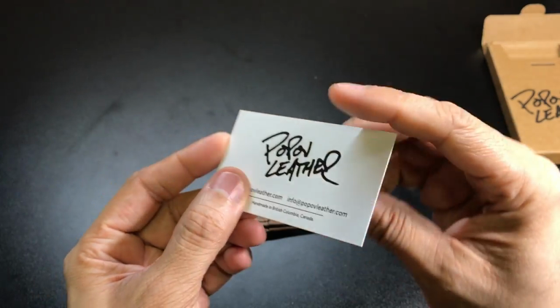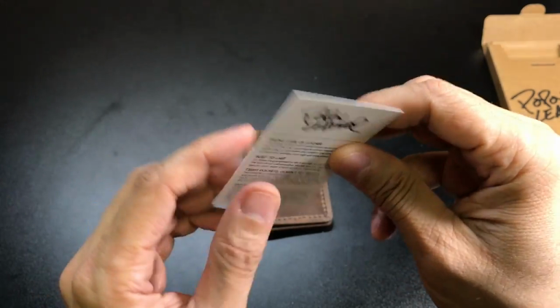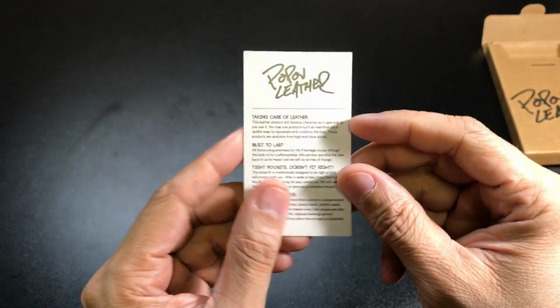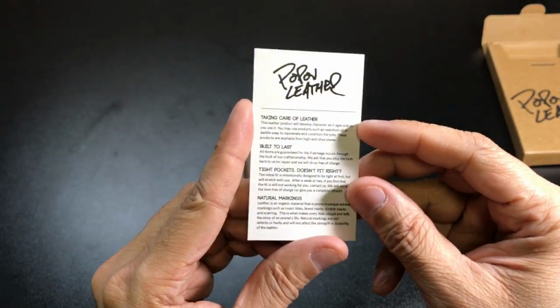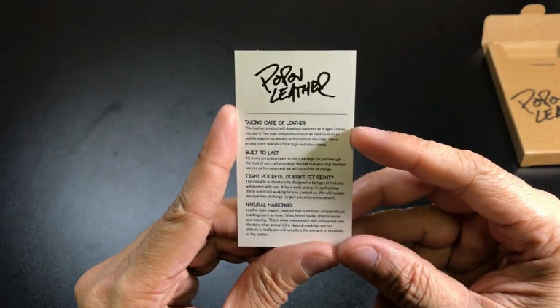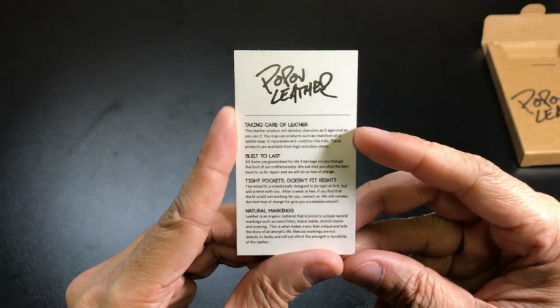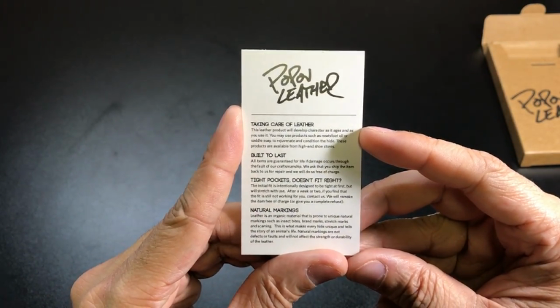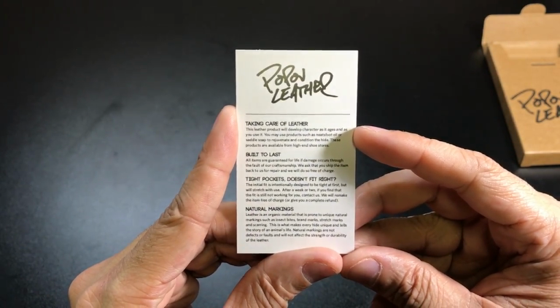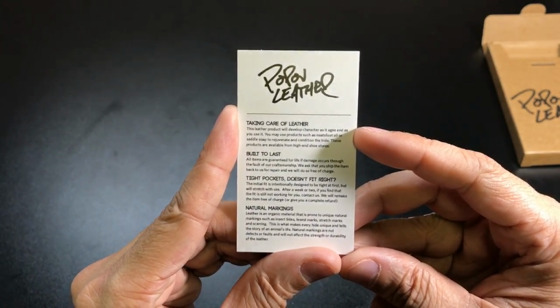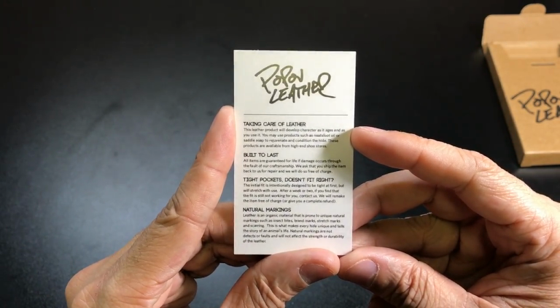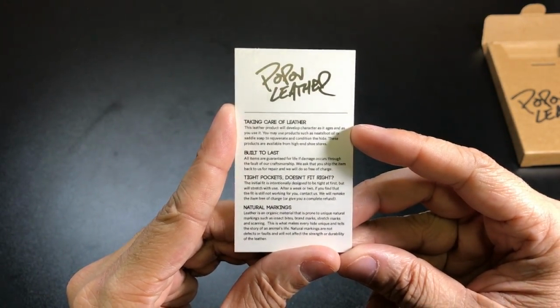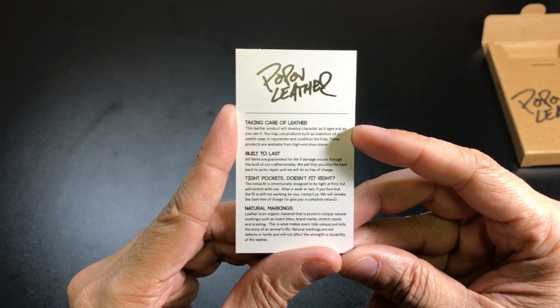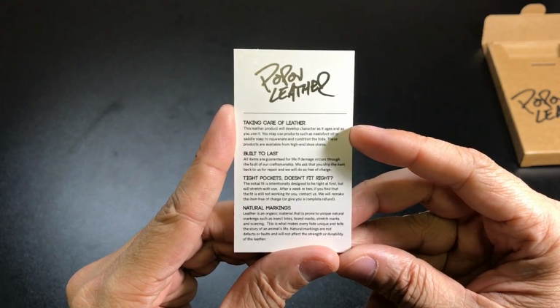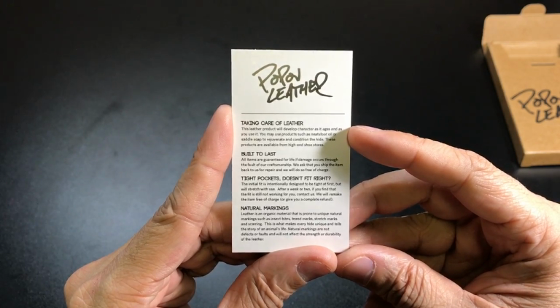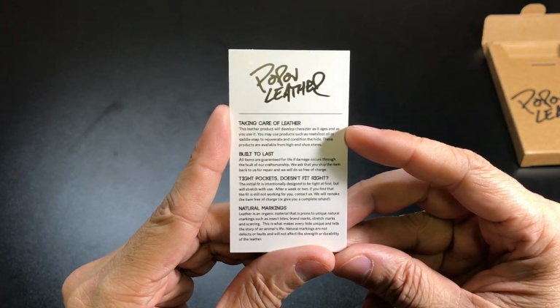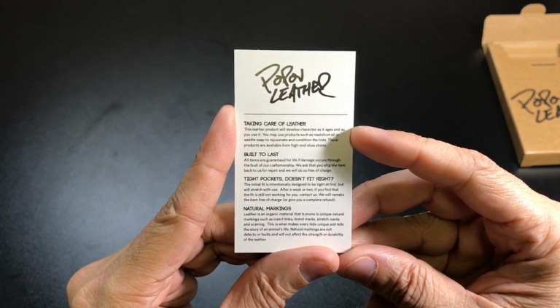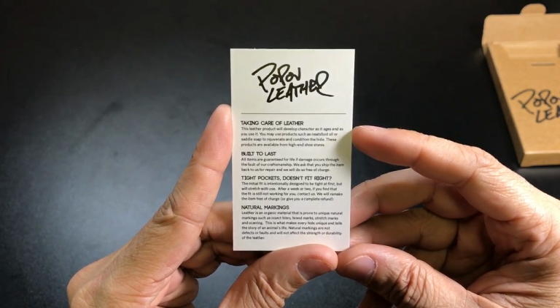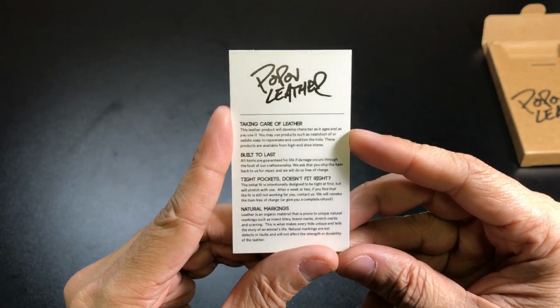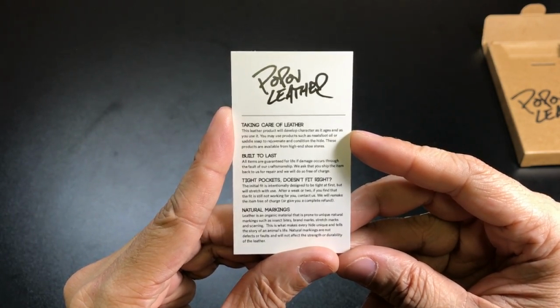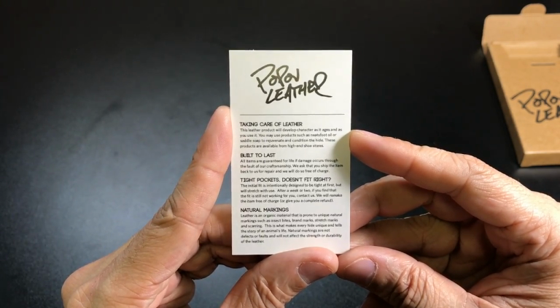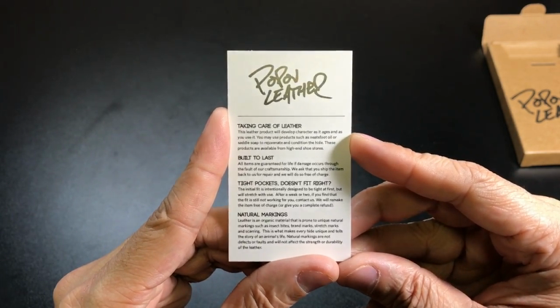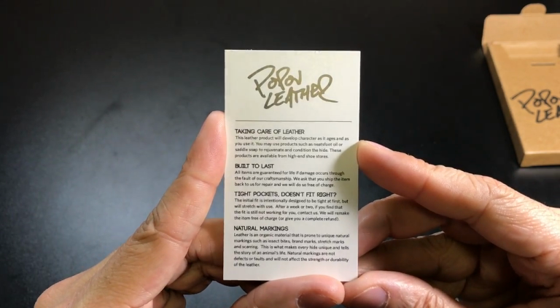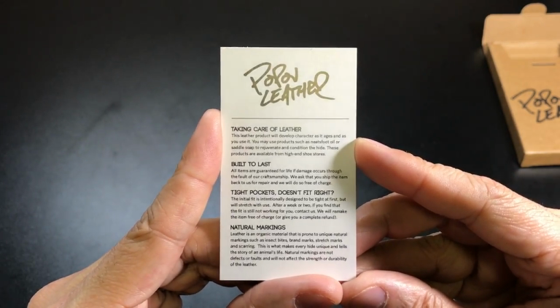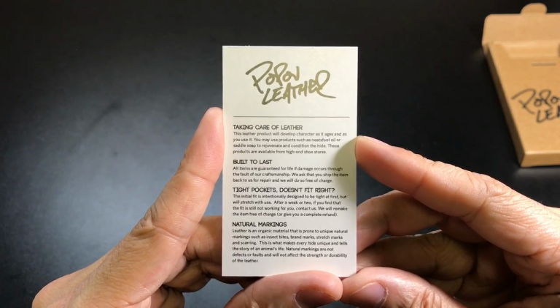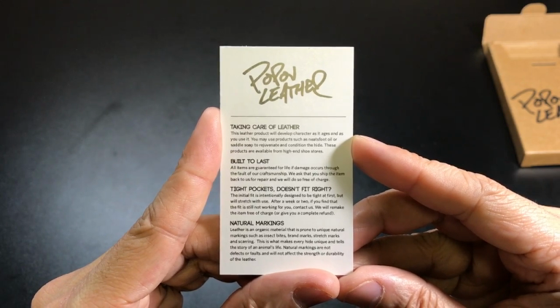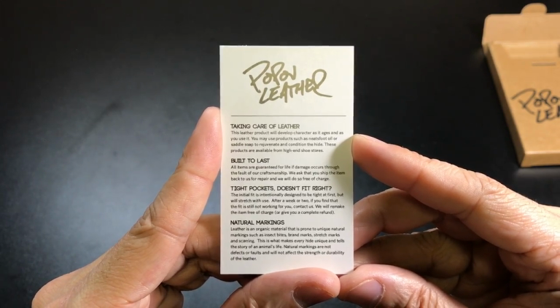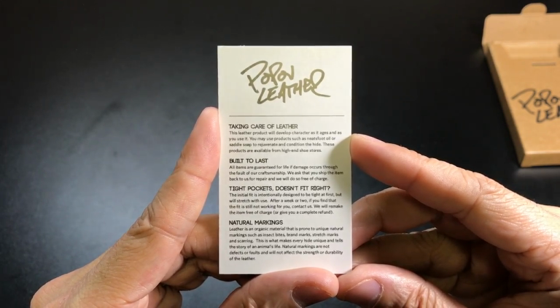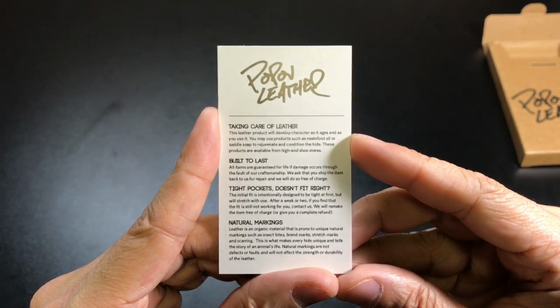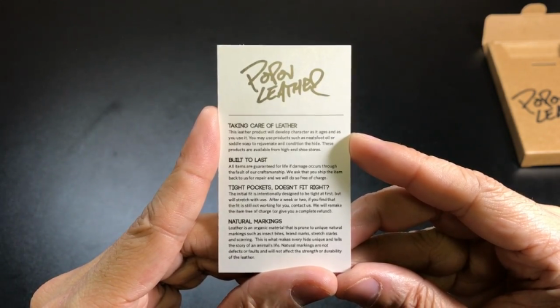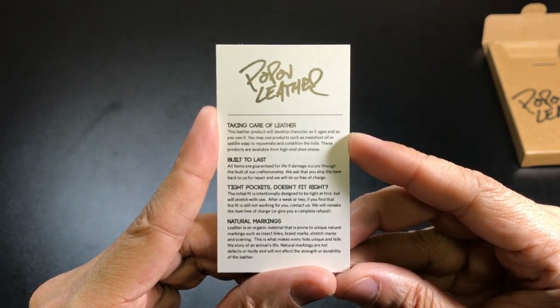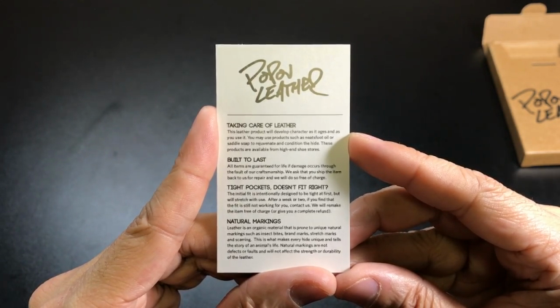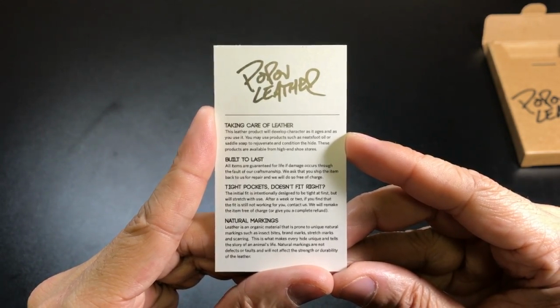In the back it does have some information on how to take care of the leather, also some of the different fits and their warranty. If you guys are interested, I'll leave this here for a second — you can pause the video and read through it.